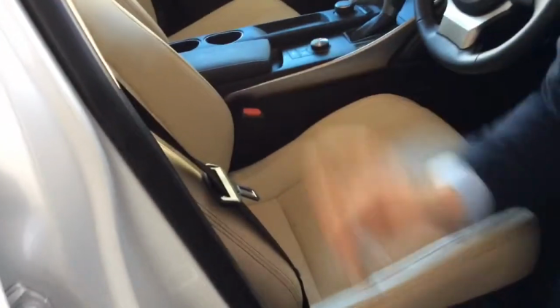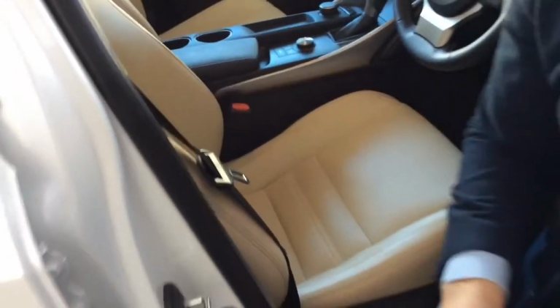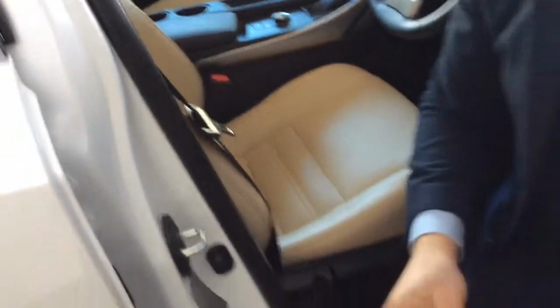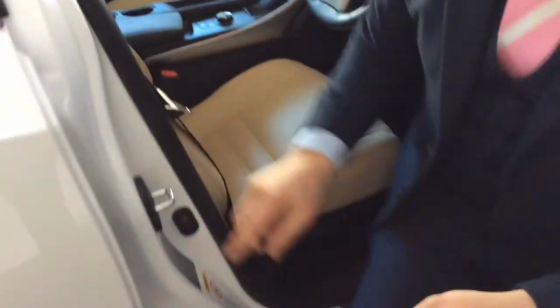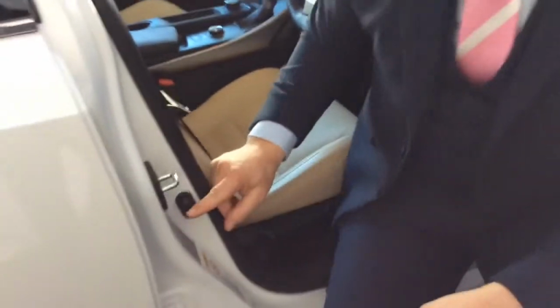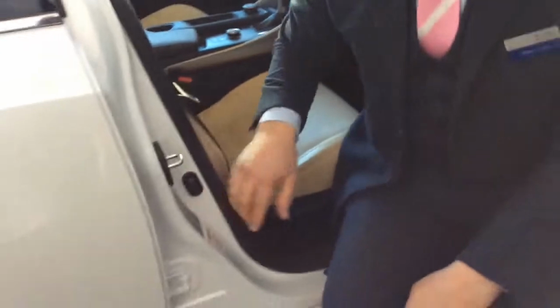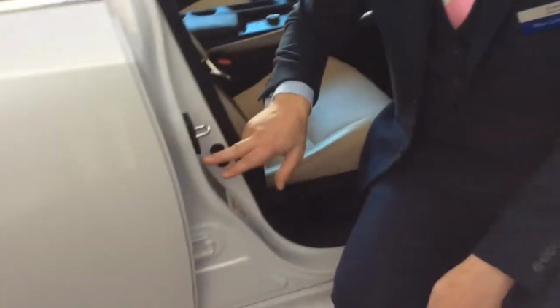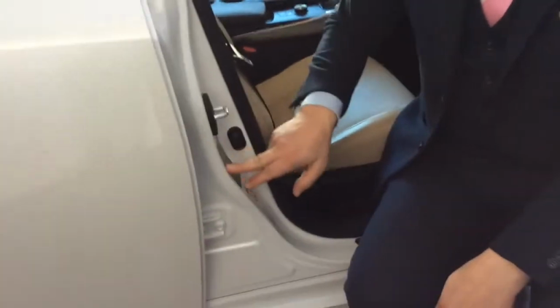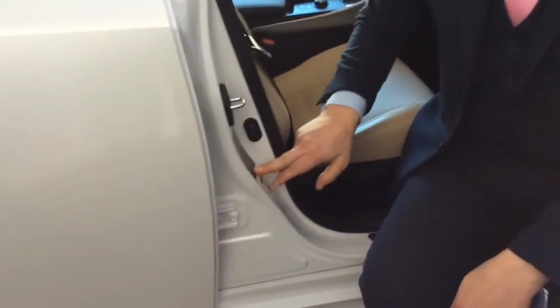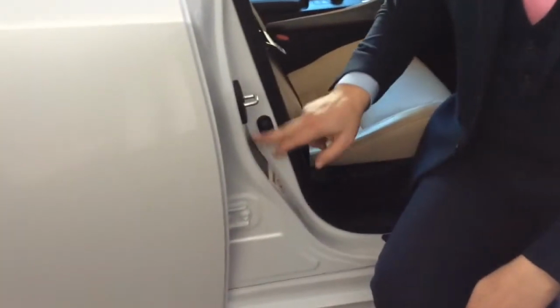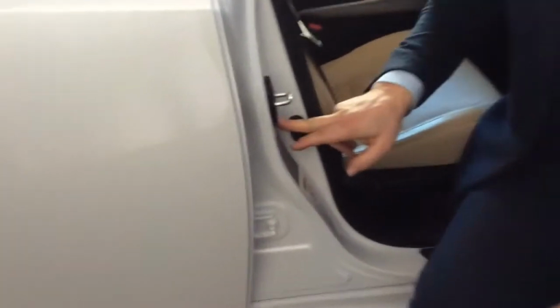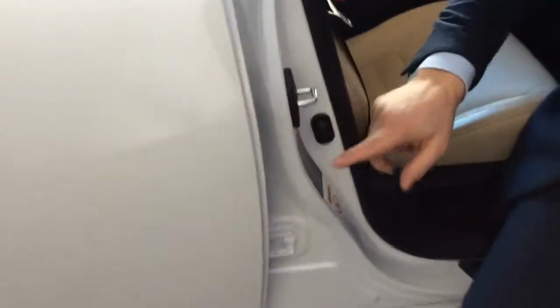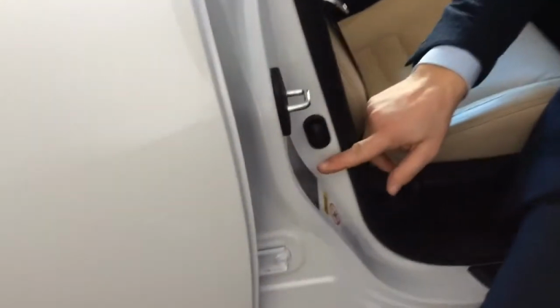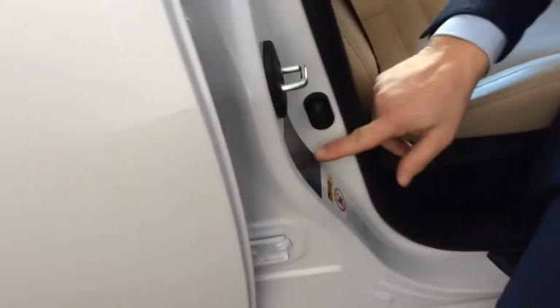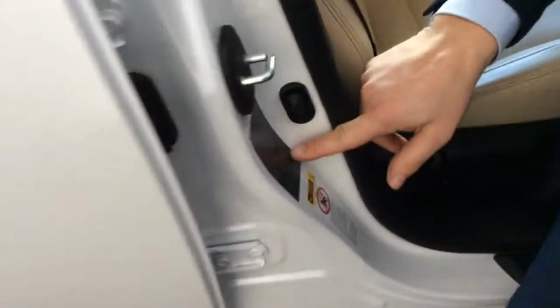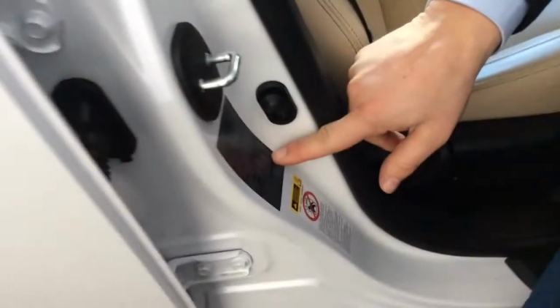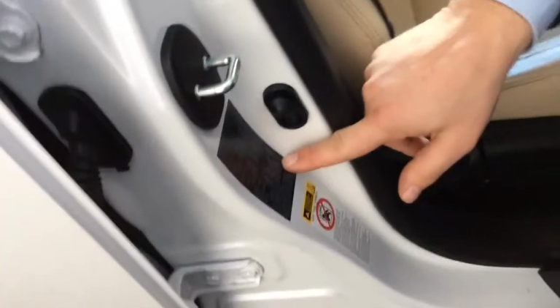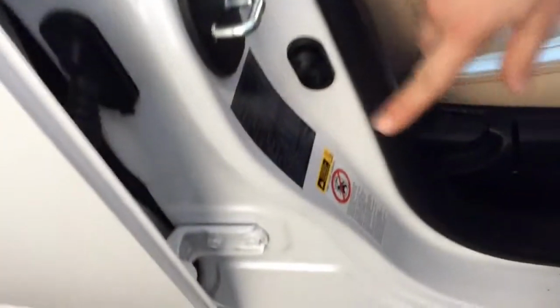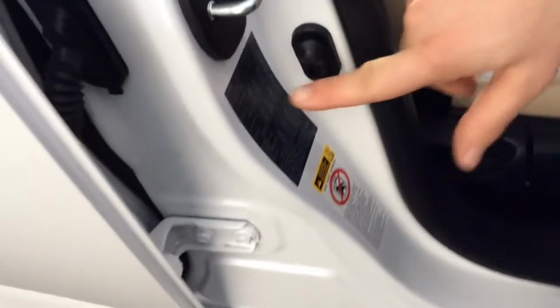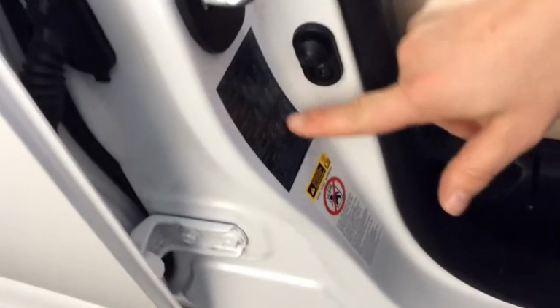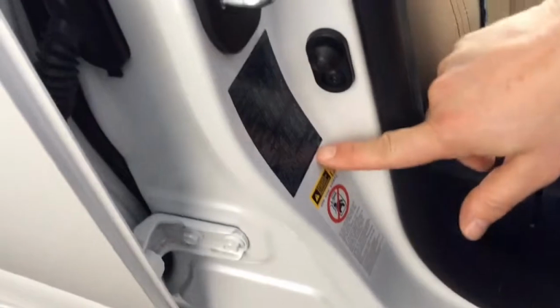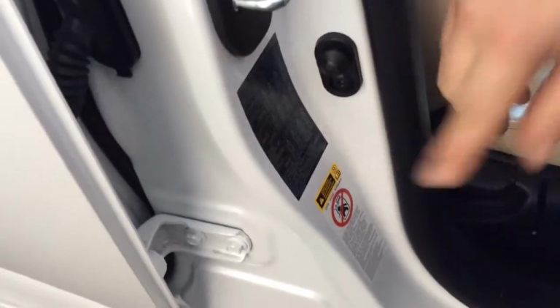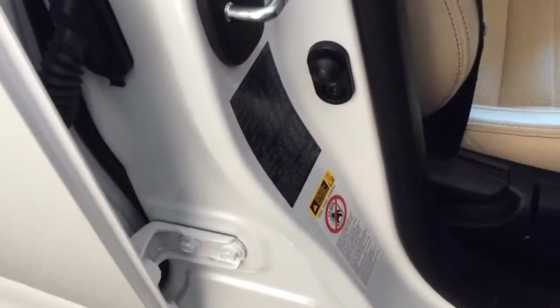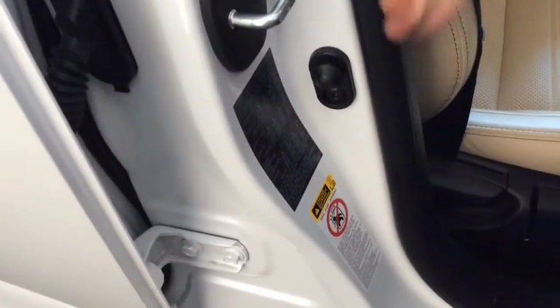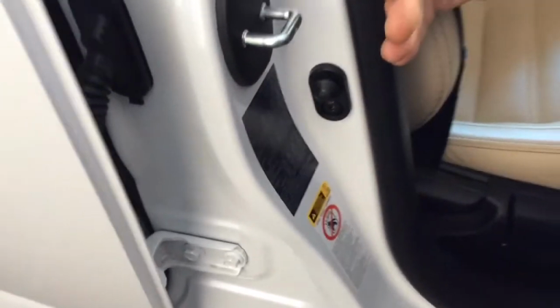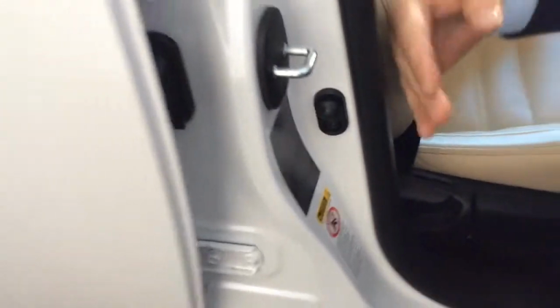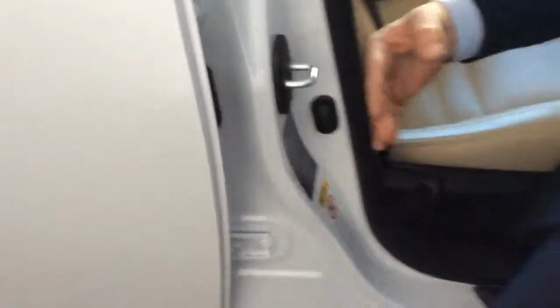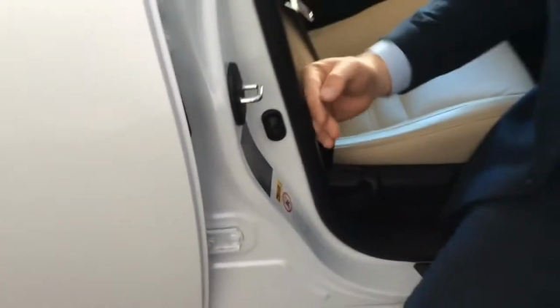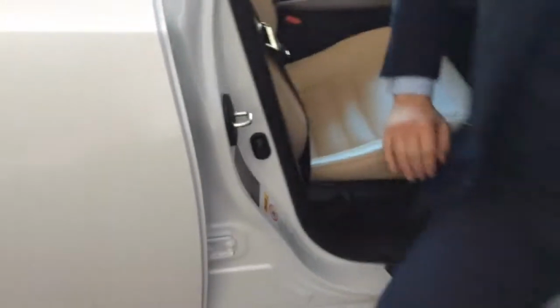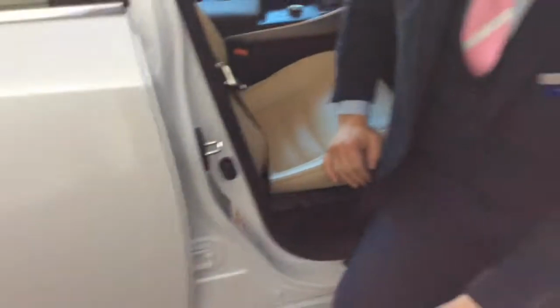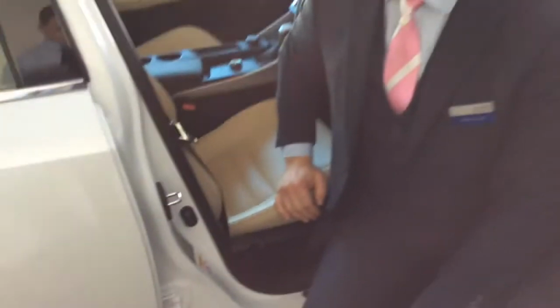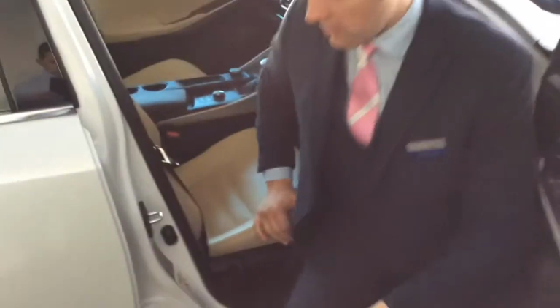Most importantly for Lexus, there's a small sticker here which also shows the tire pressures. It gives you all the loading options for when the vehicle is fully loaded or when it's just yourself in the vehicle.